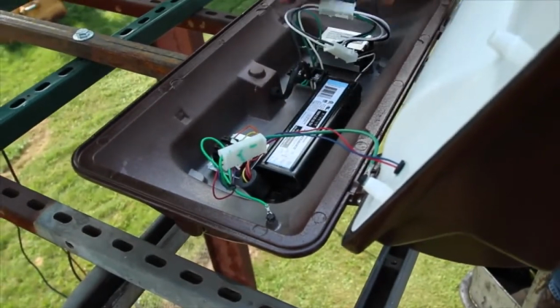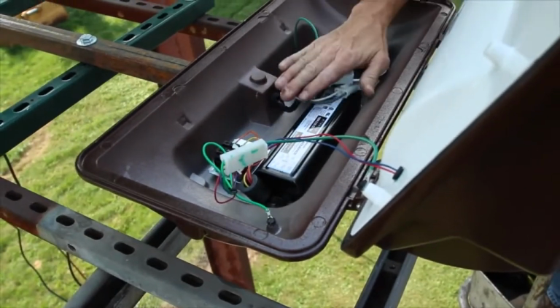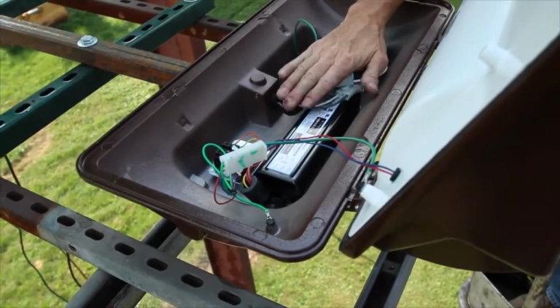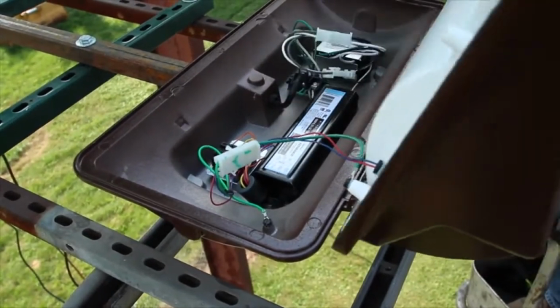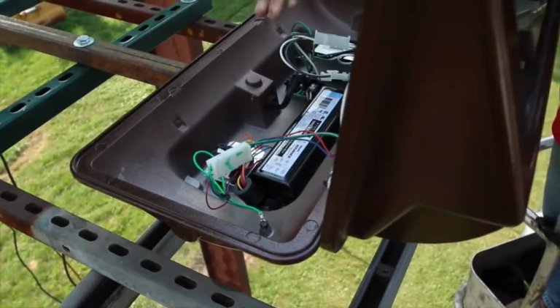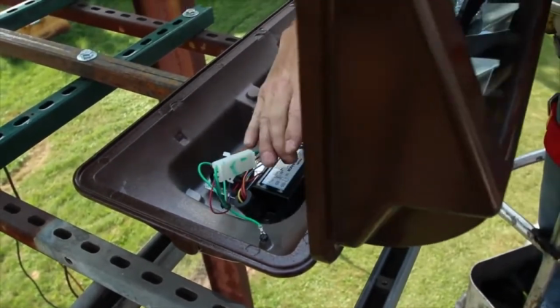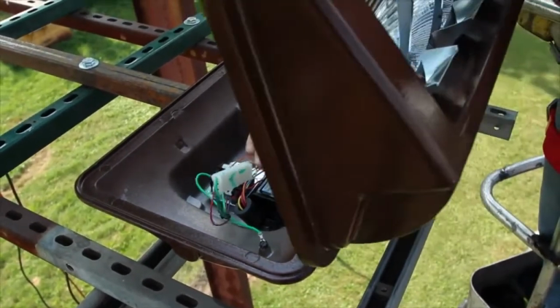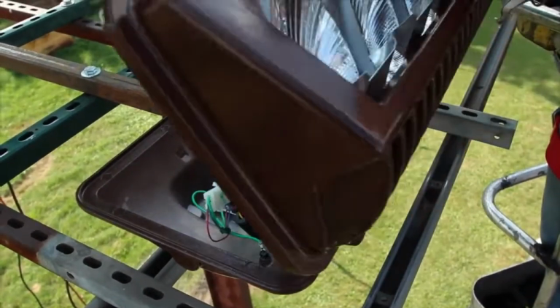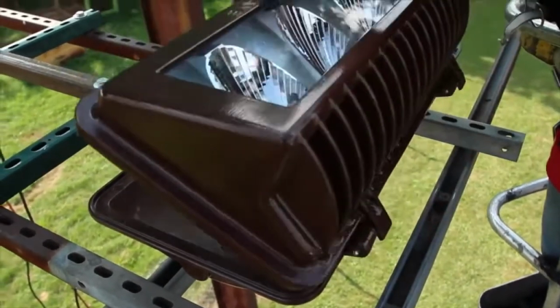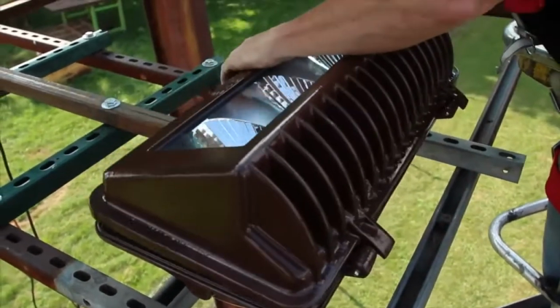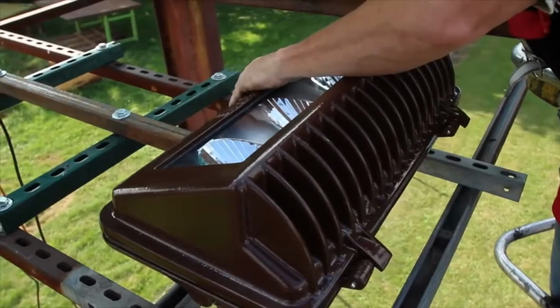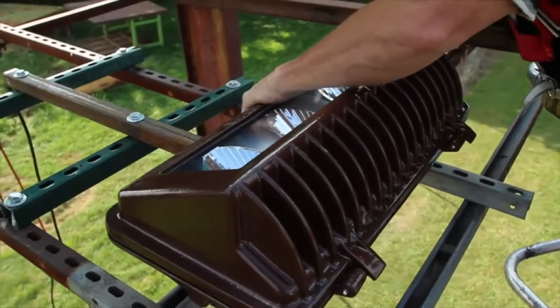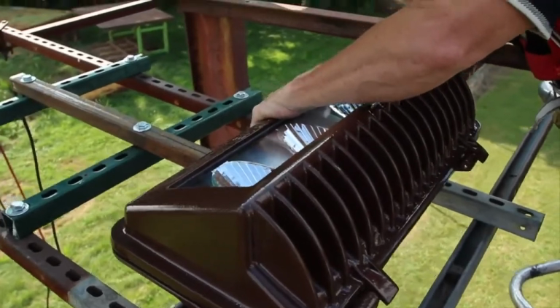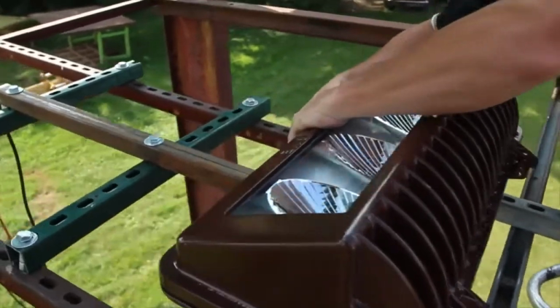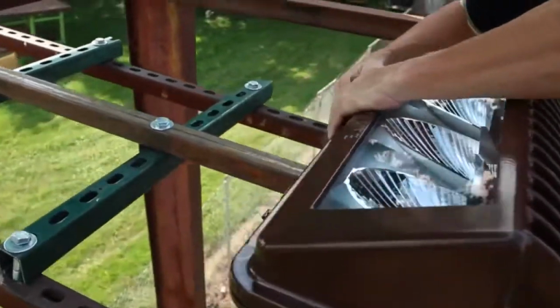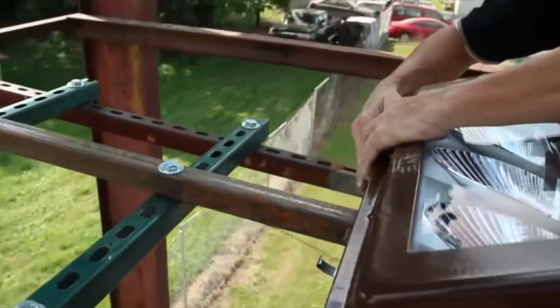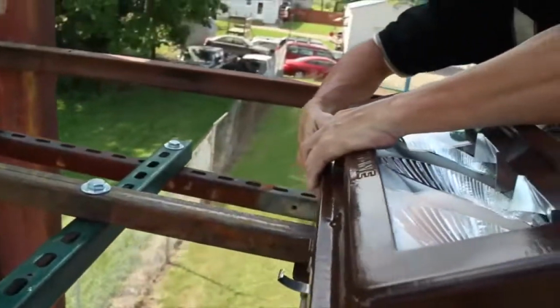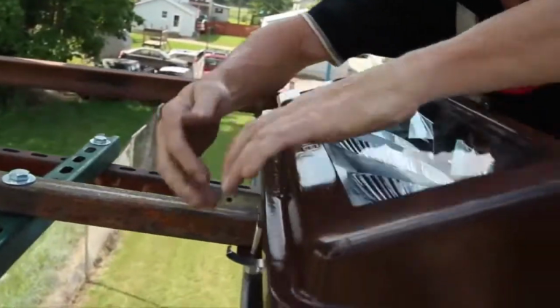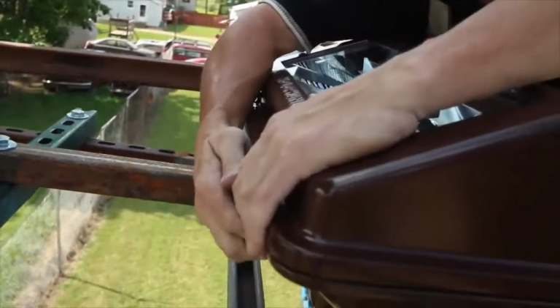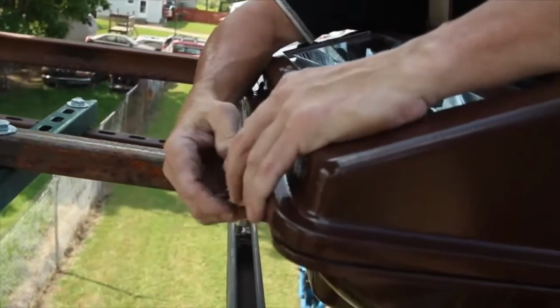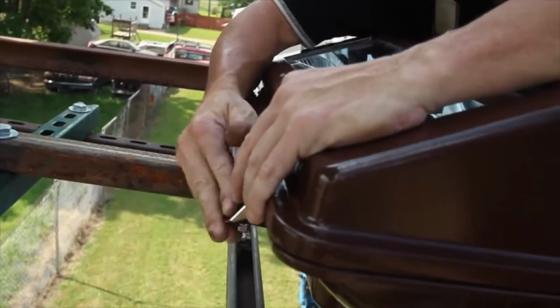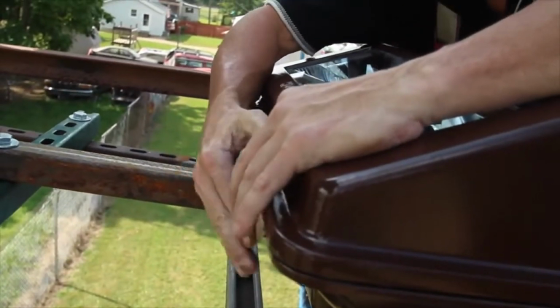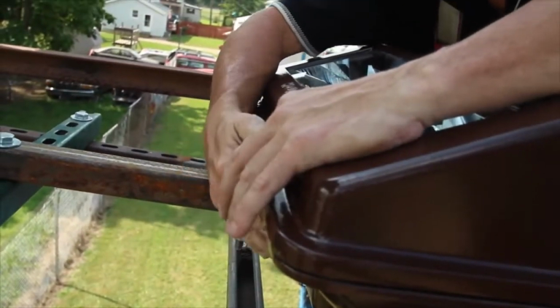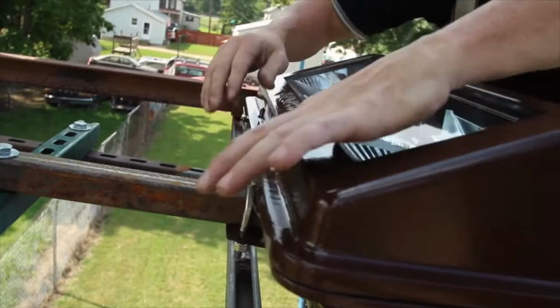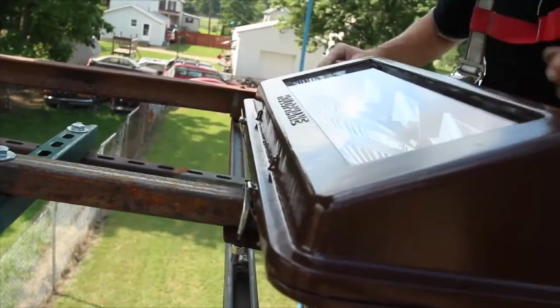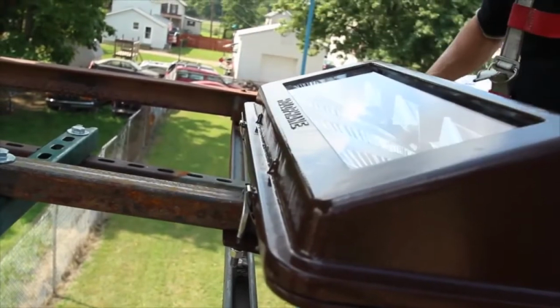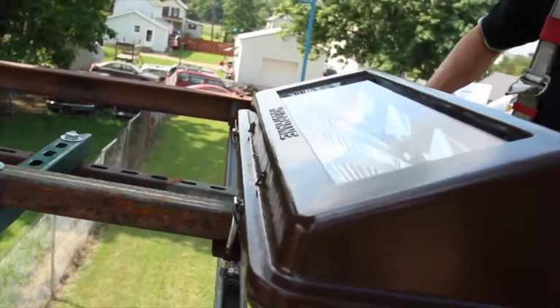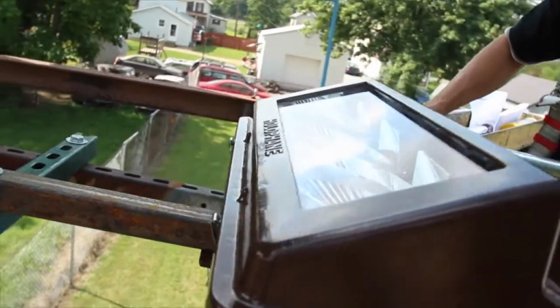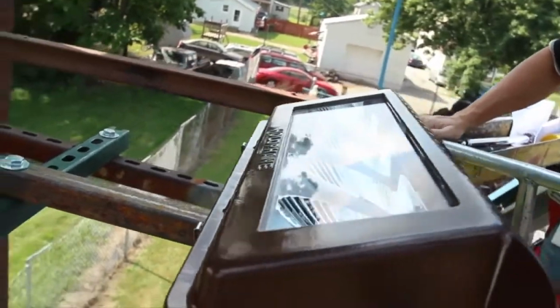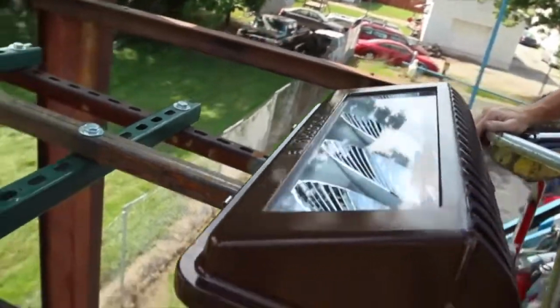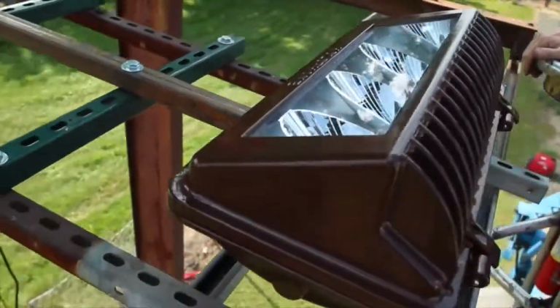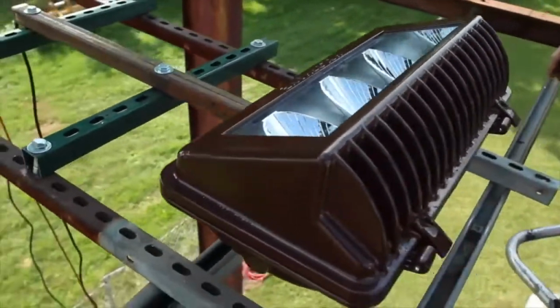Close the optical door and latch in place. Installation is complete and the luminaire is ready to be energized.